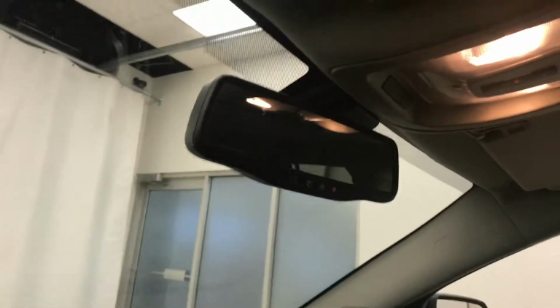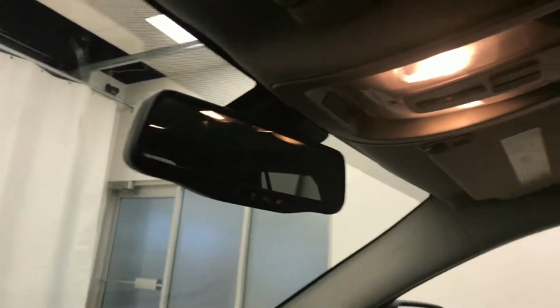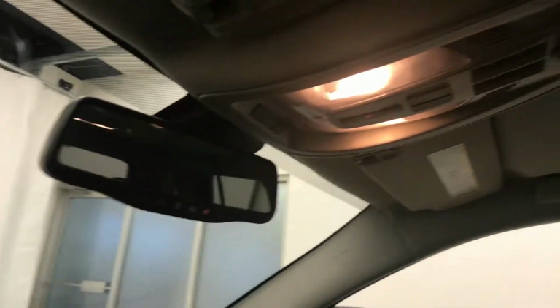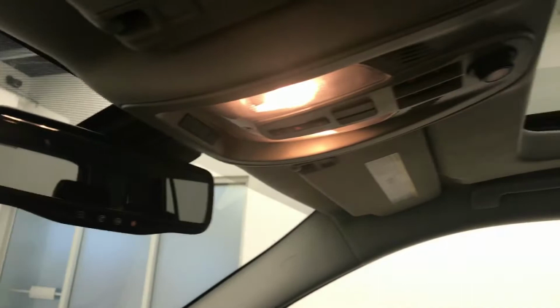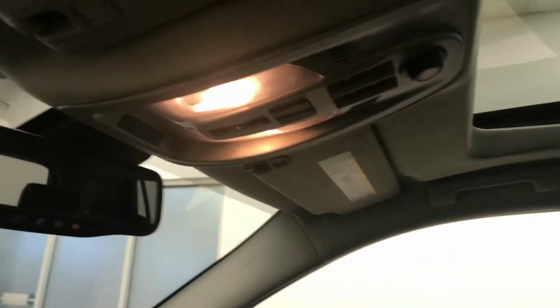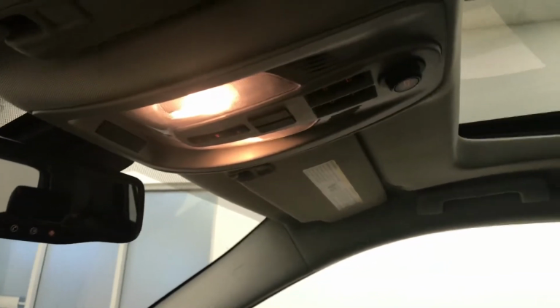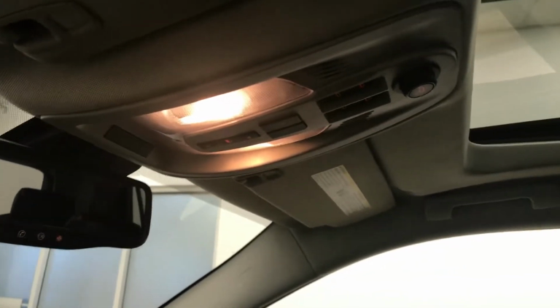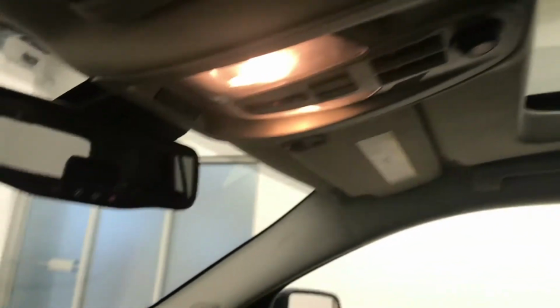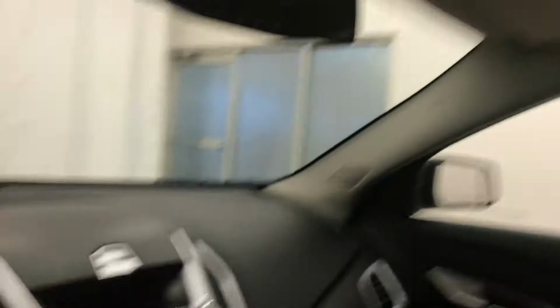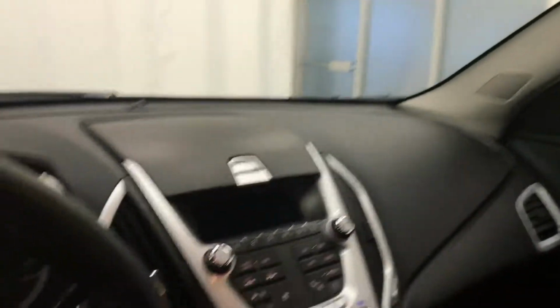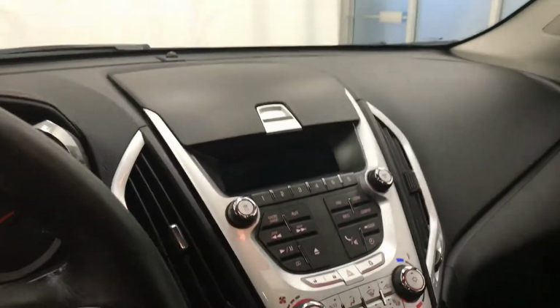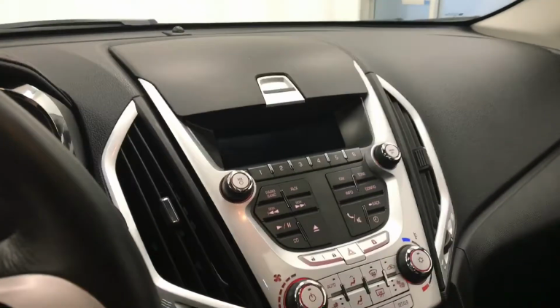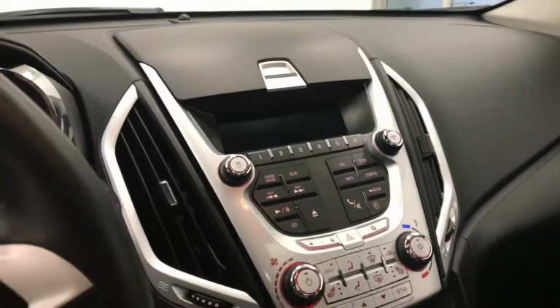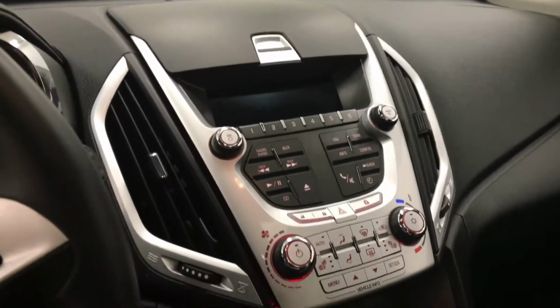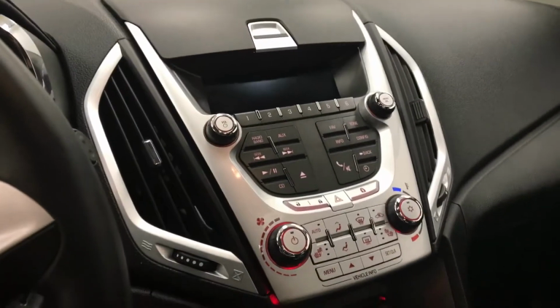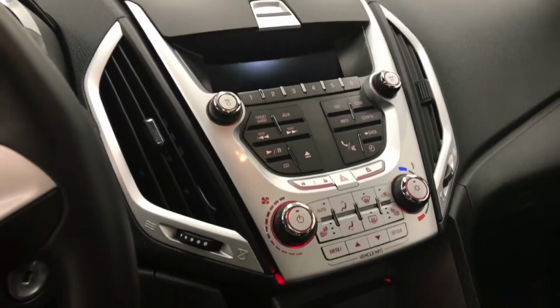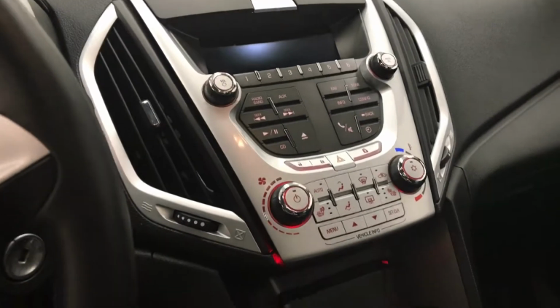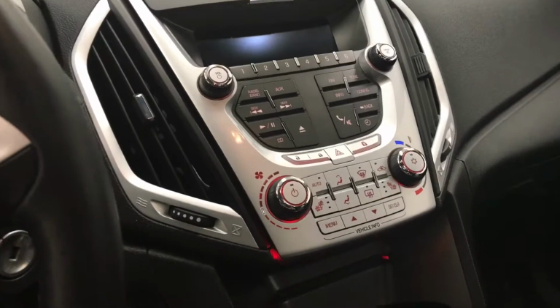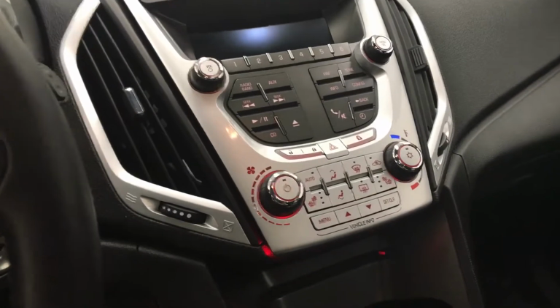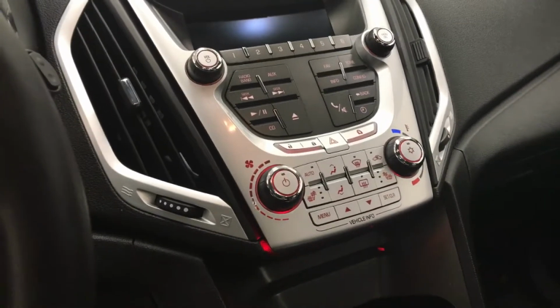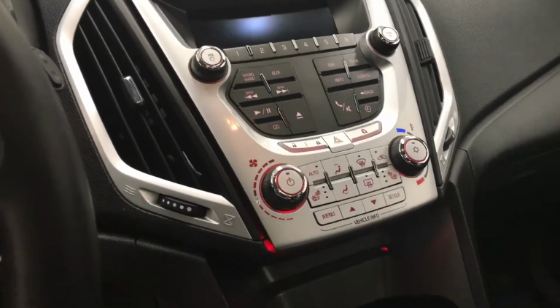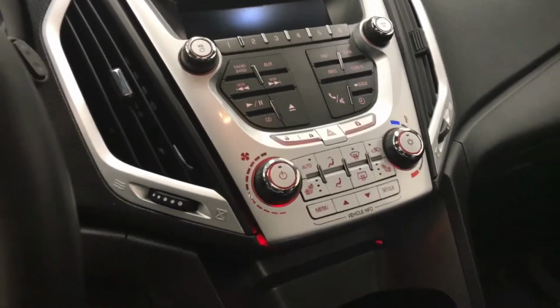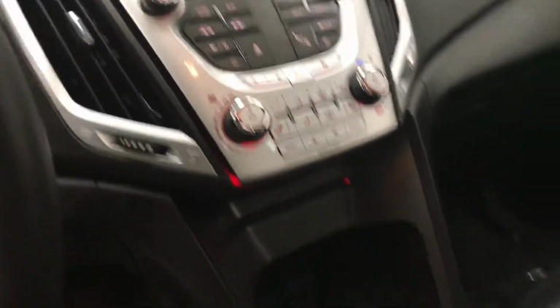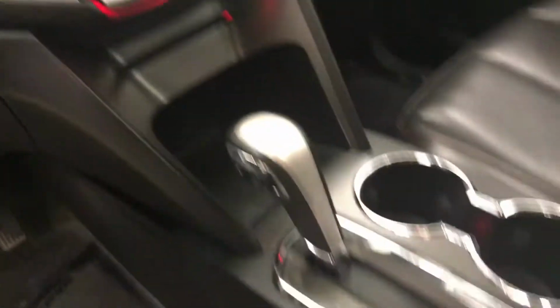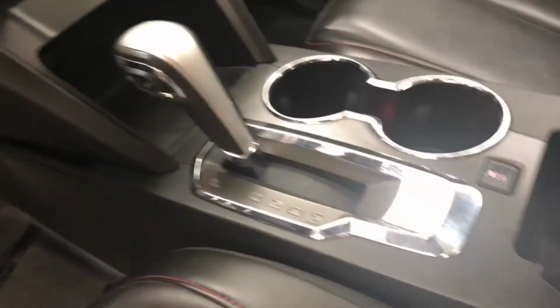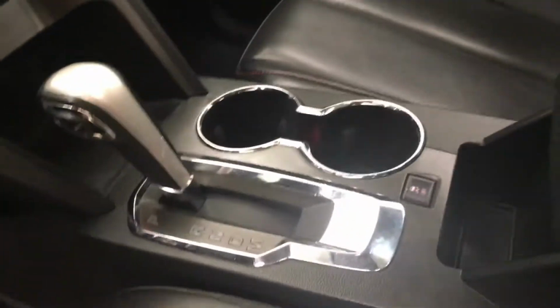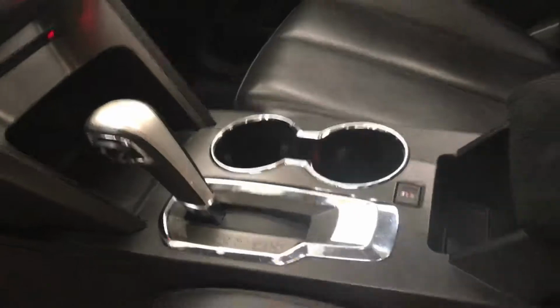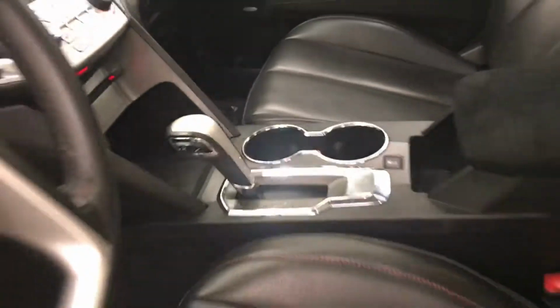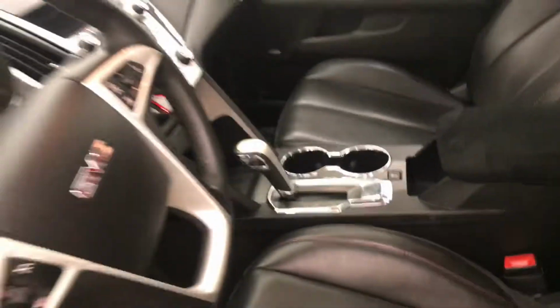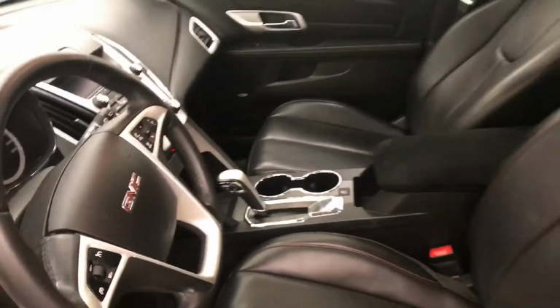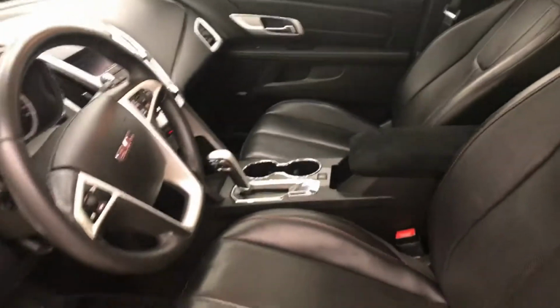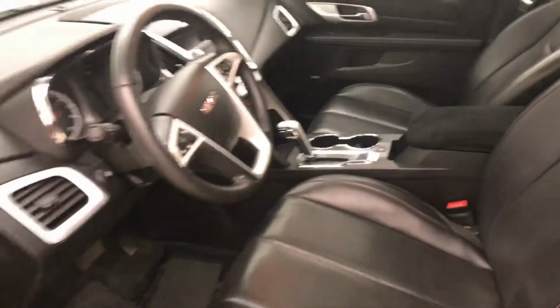The interior also features OnStar, rear hatch controls, sunroof controls, CD AM FM XM satellite-ready with USB and auxiliary support, climate control with AC, heated seats, traction control, and the interior color is black and red.